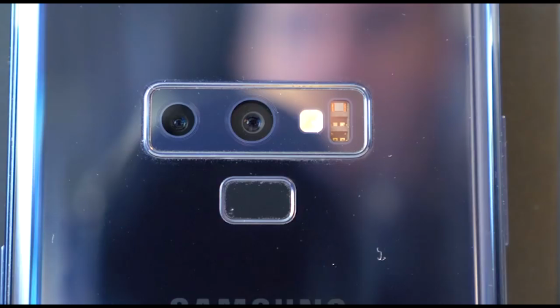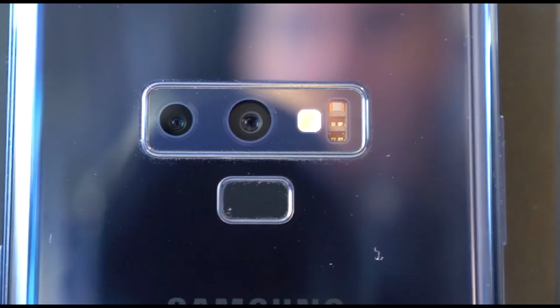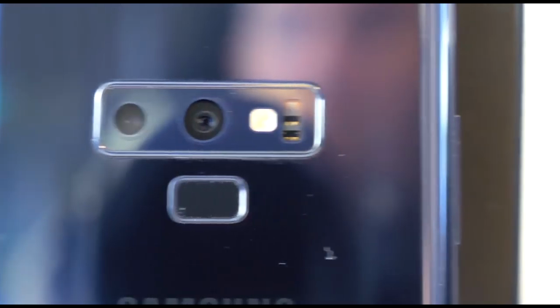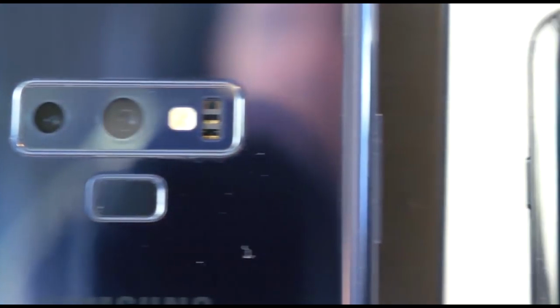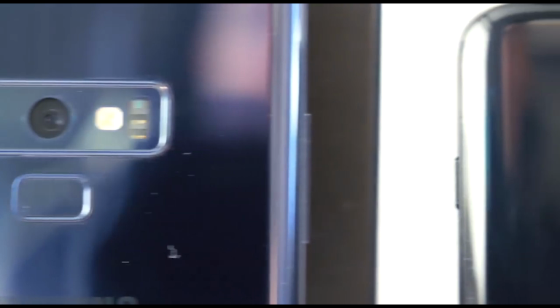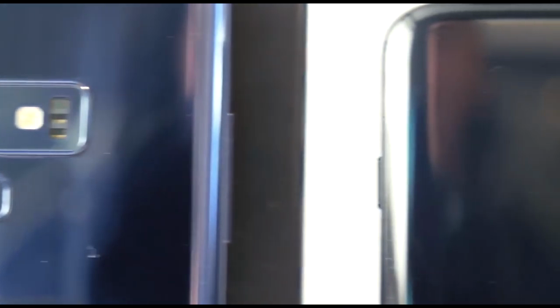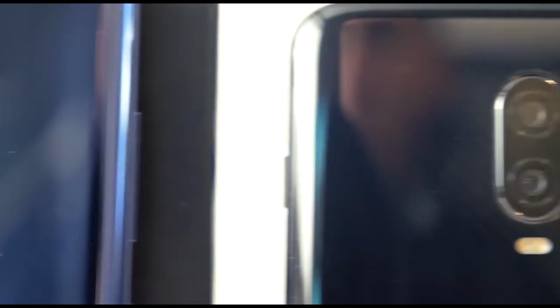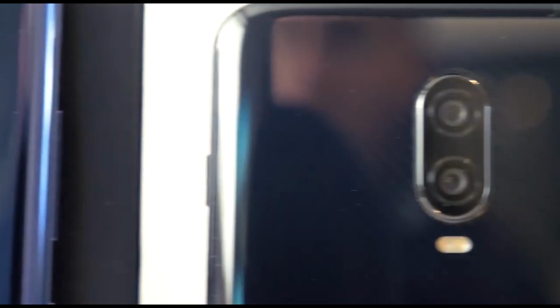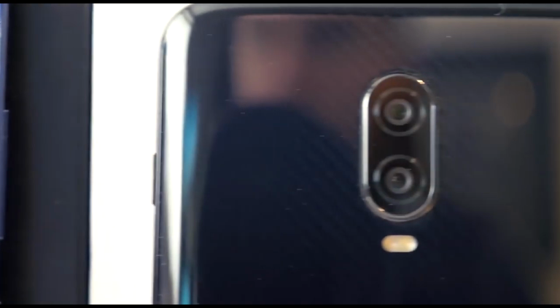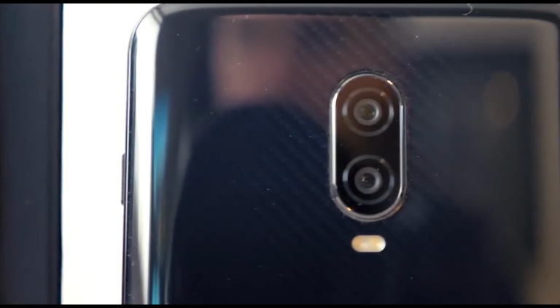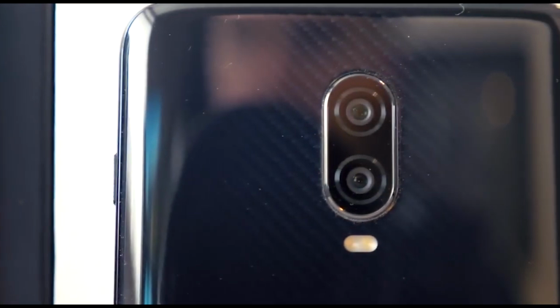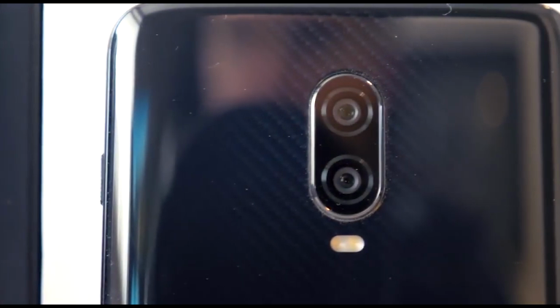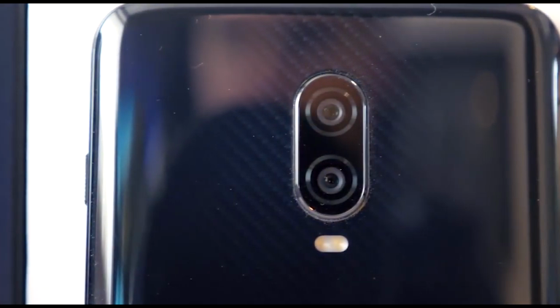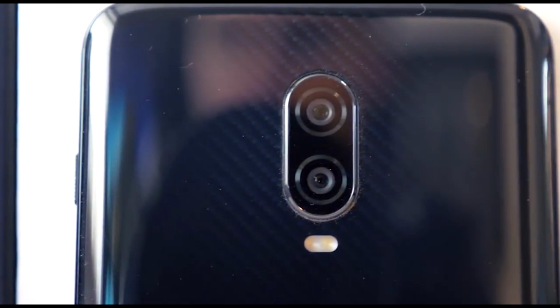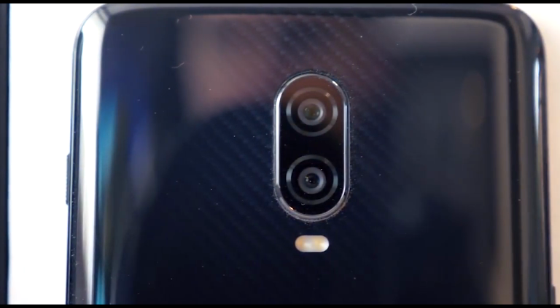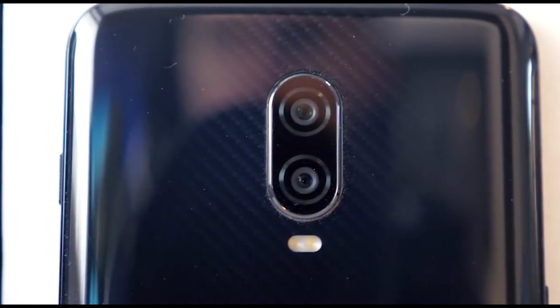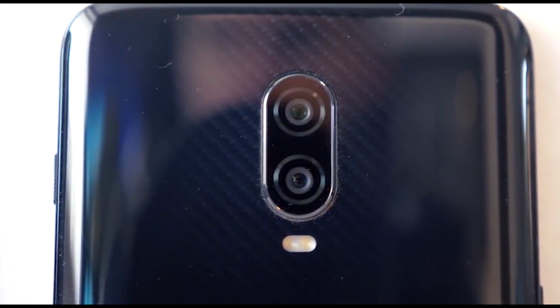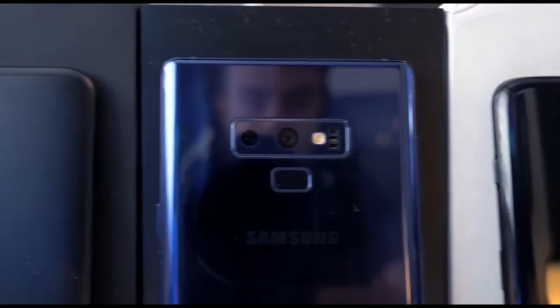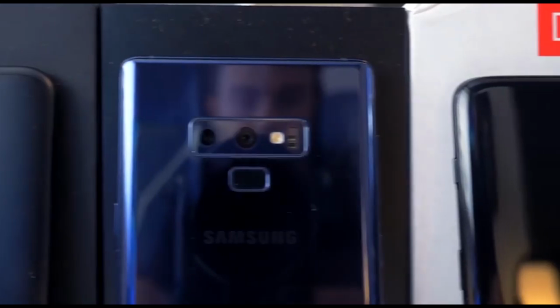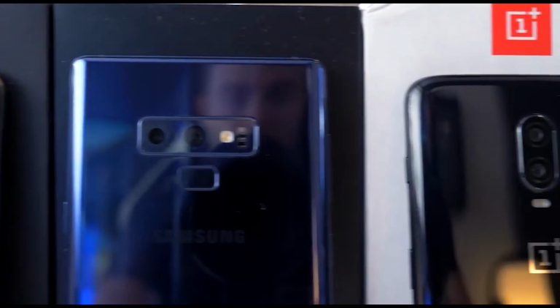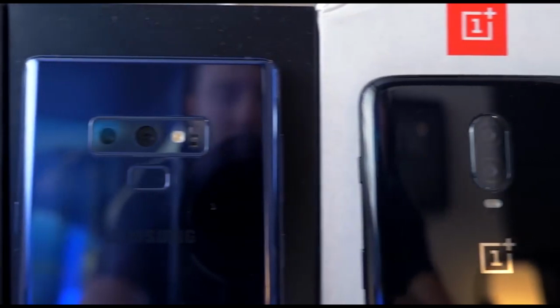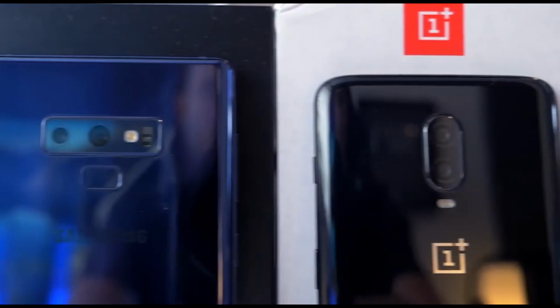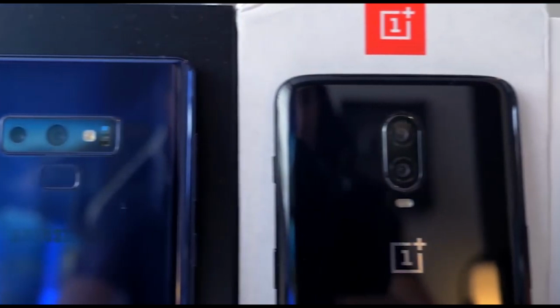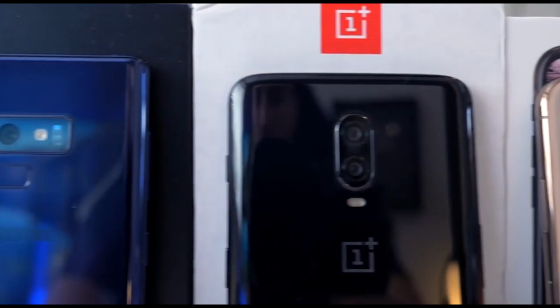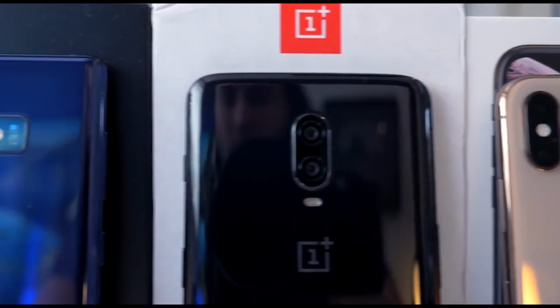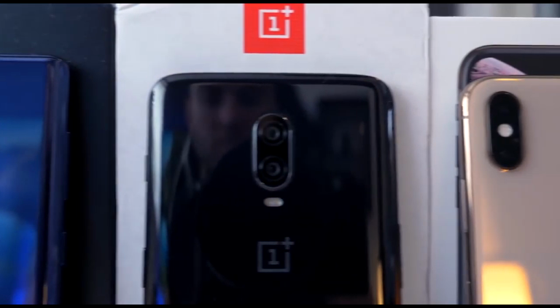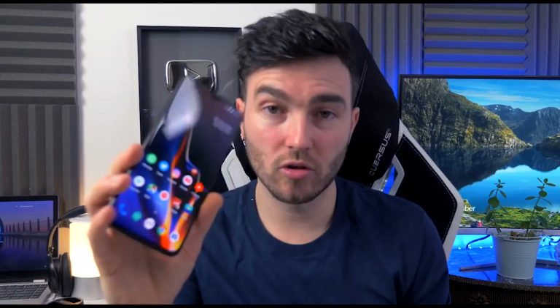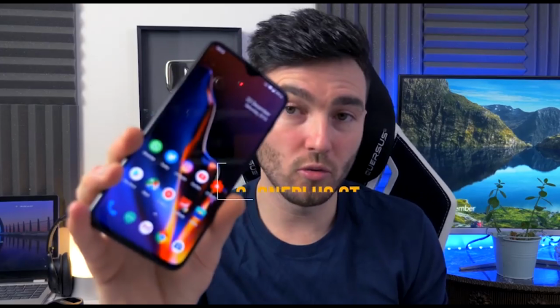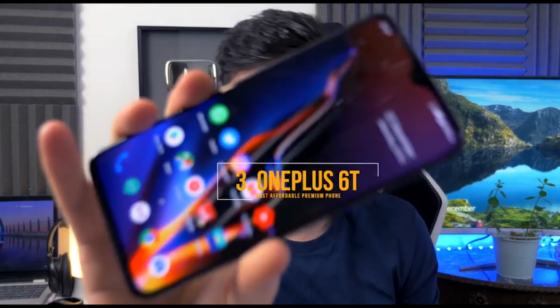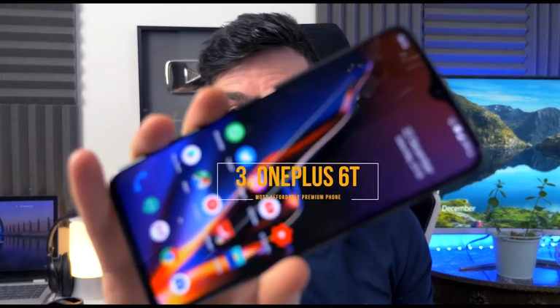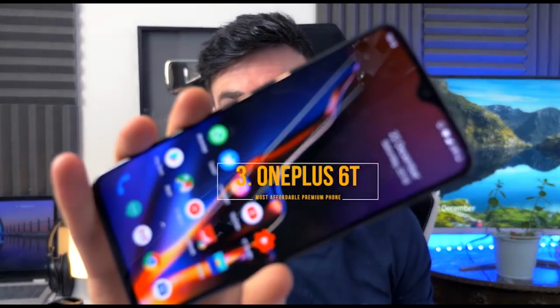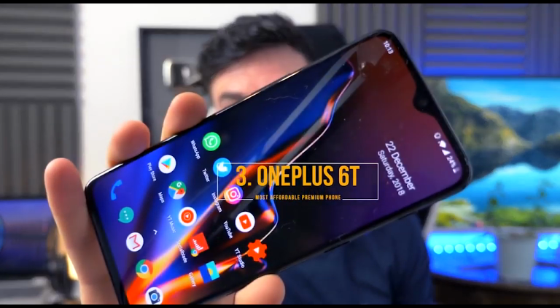Now we're onto, in many people's opinions, the best all-round phone when you take into account money and features — the OnePlus 6T.